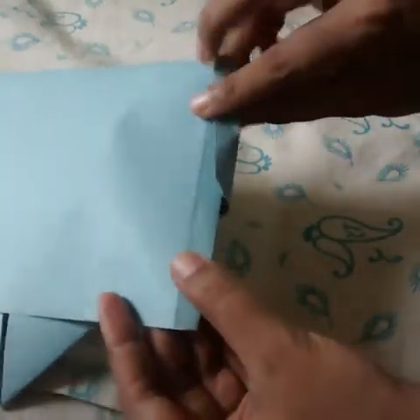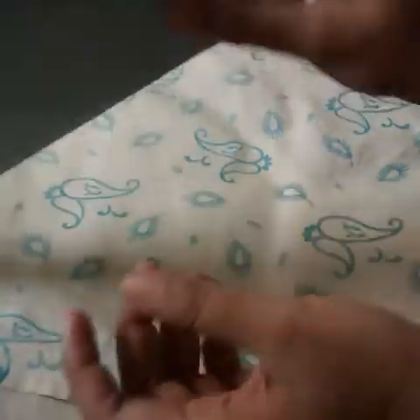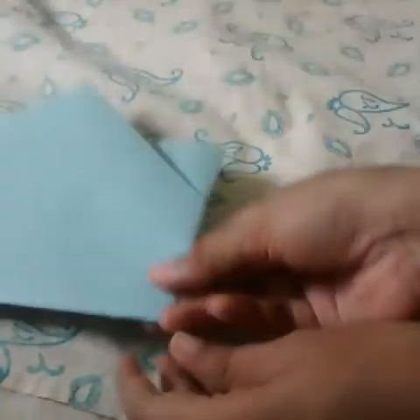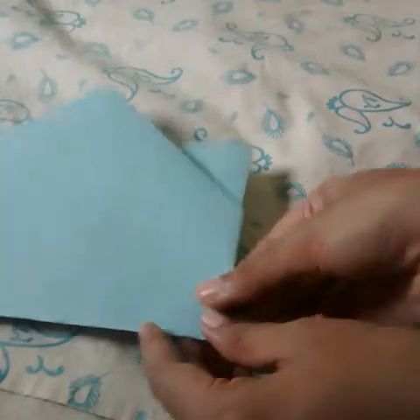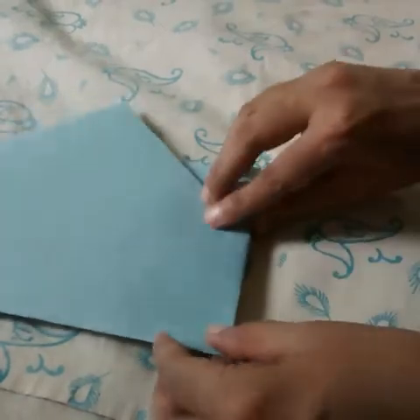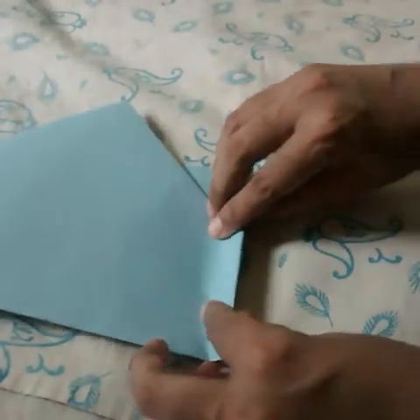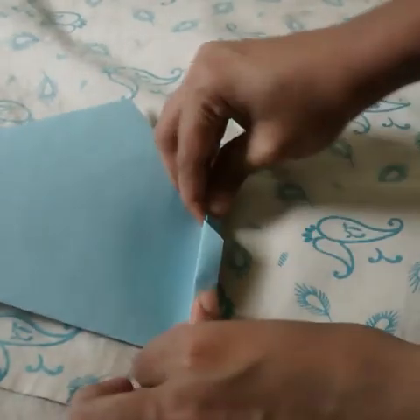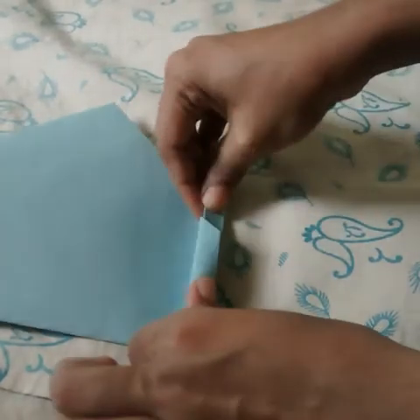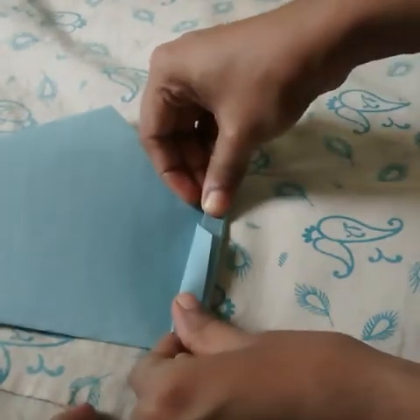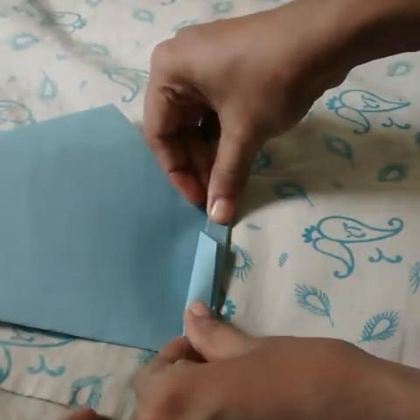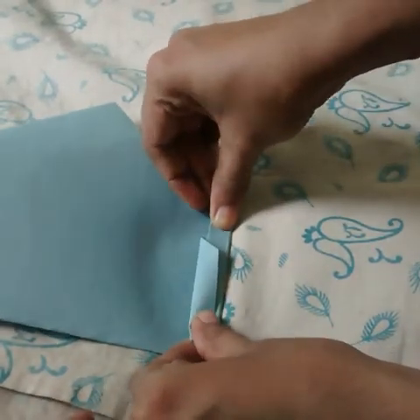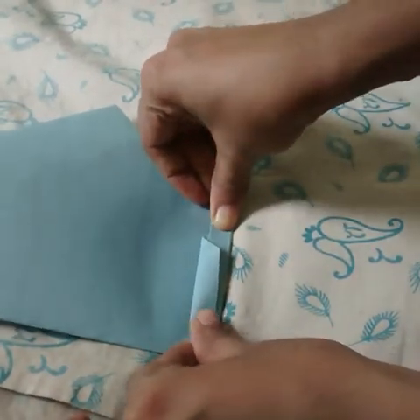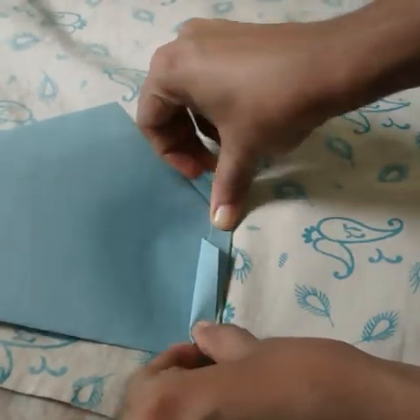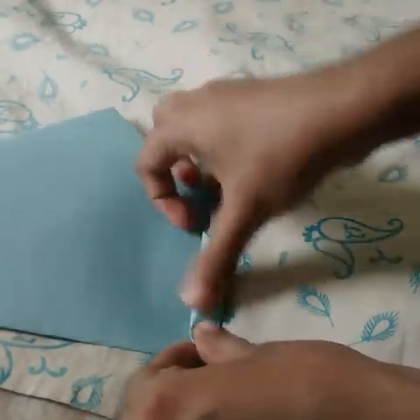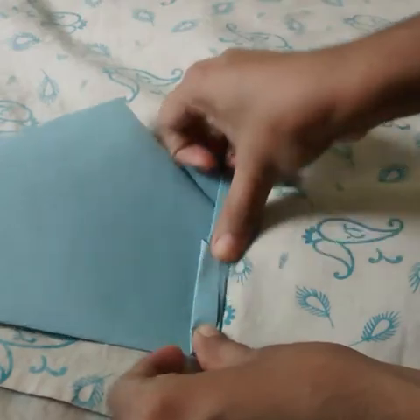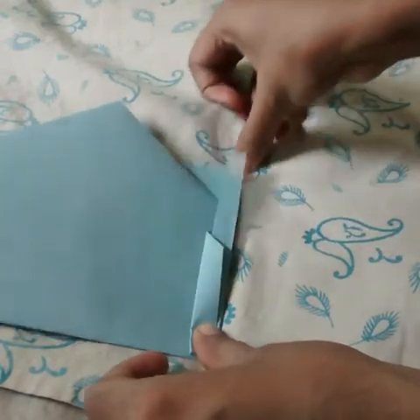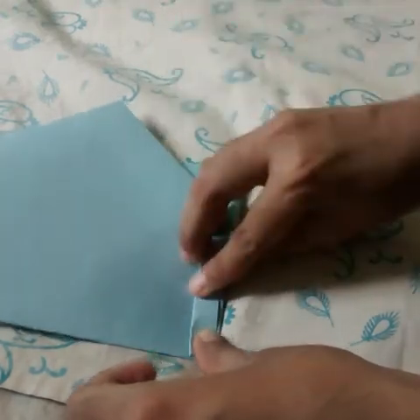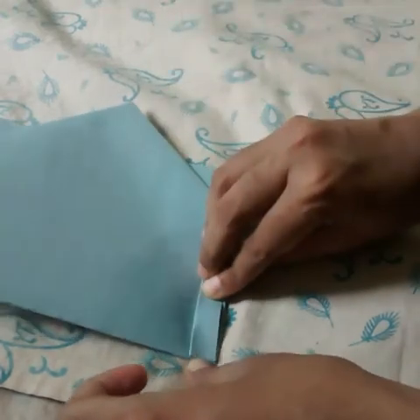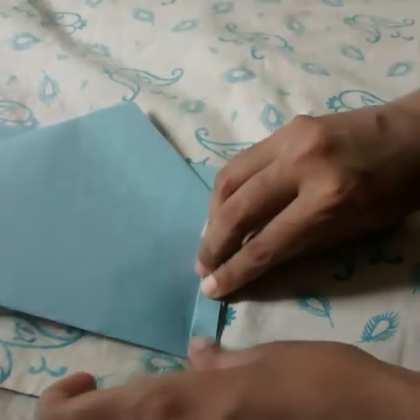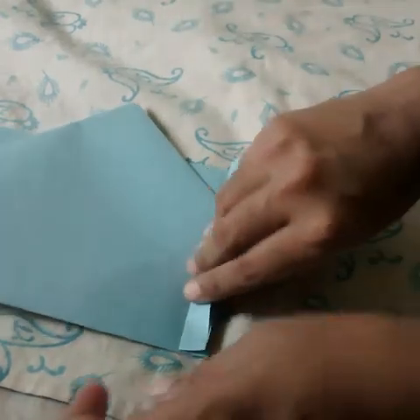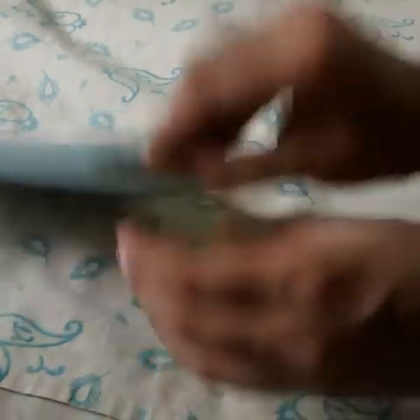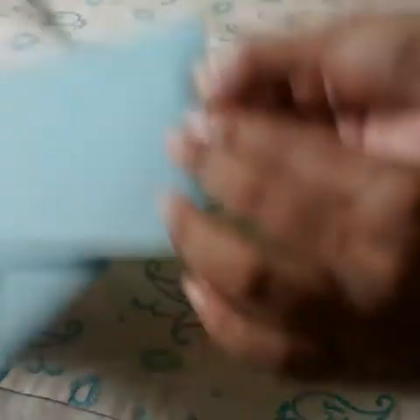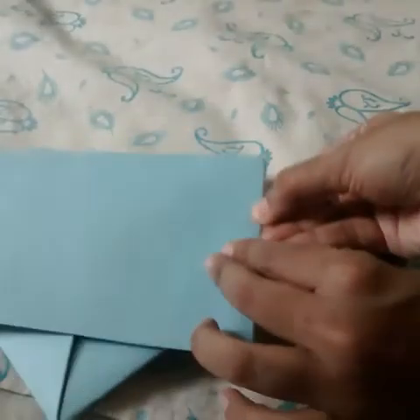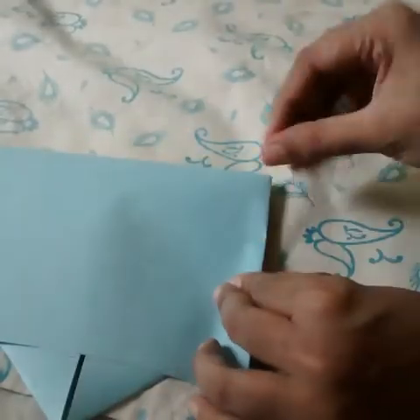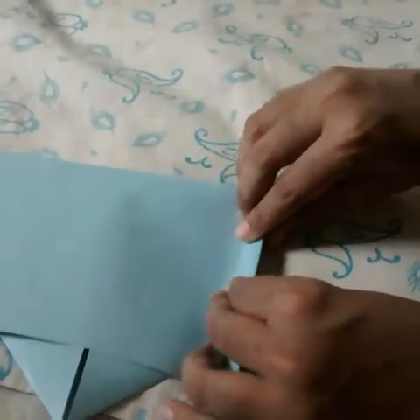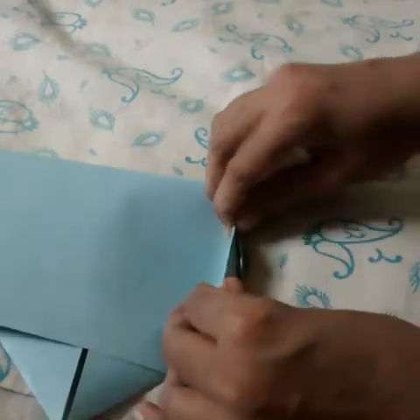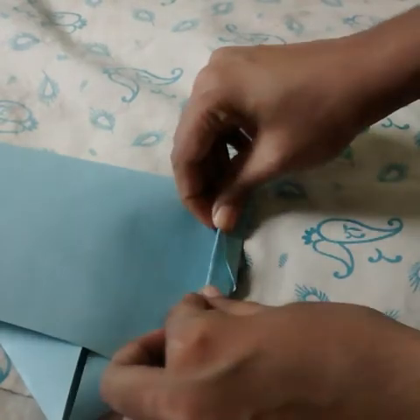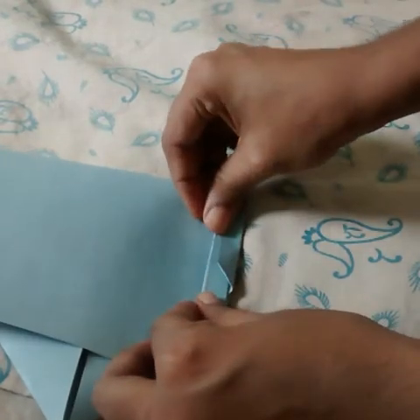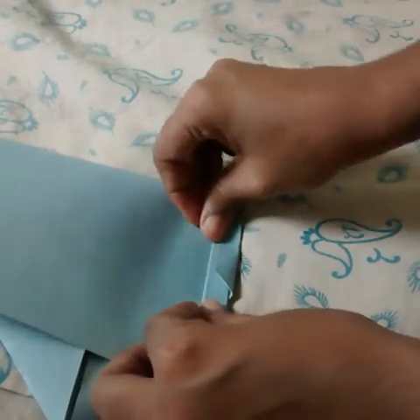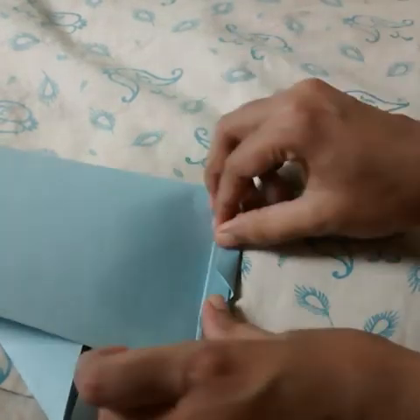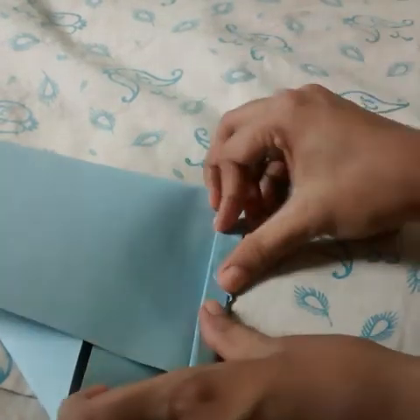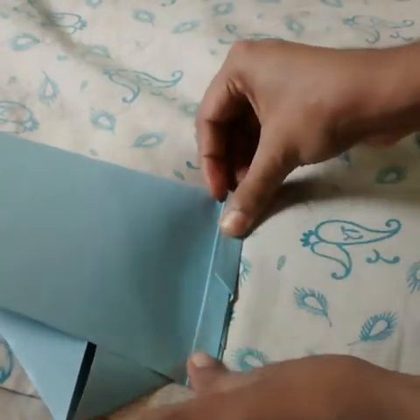Then turn it over and fold it again. We have to keep folding it alternately like this on either side.